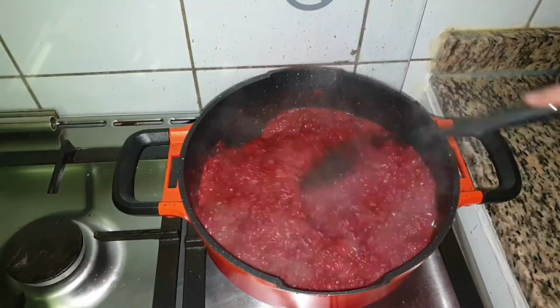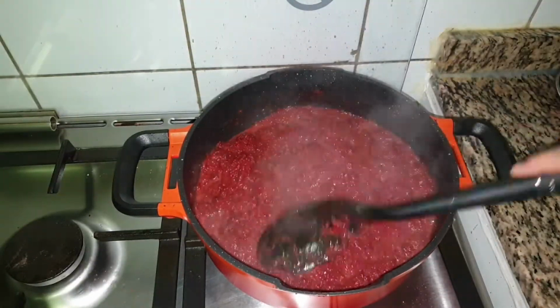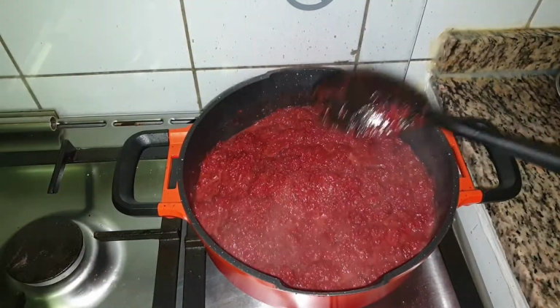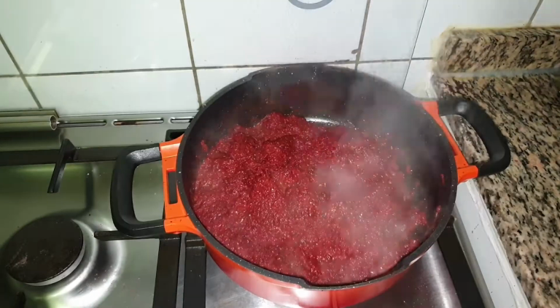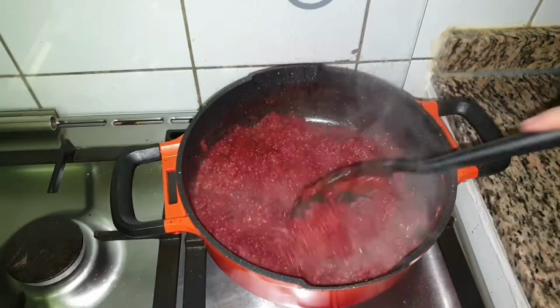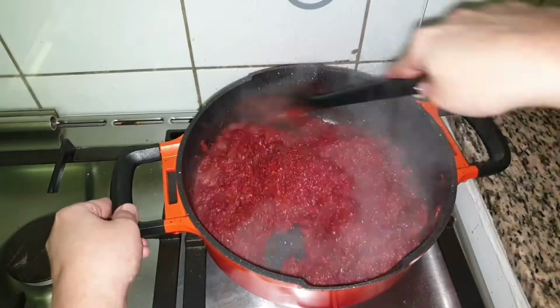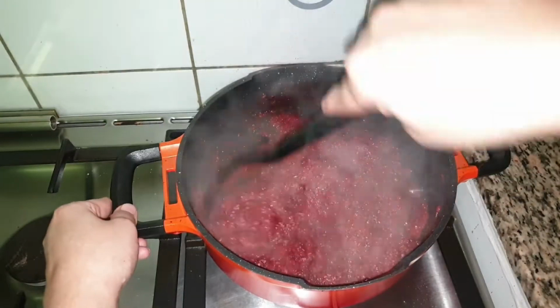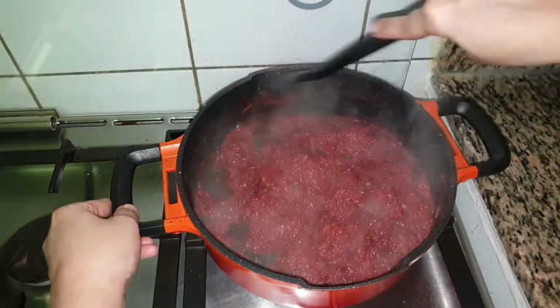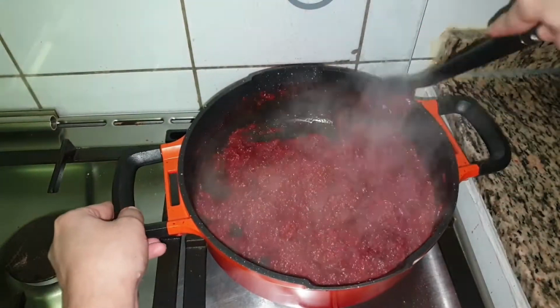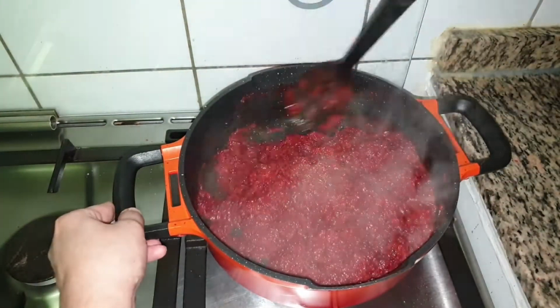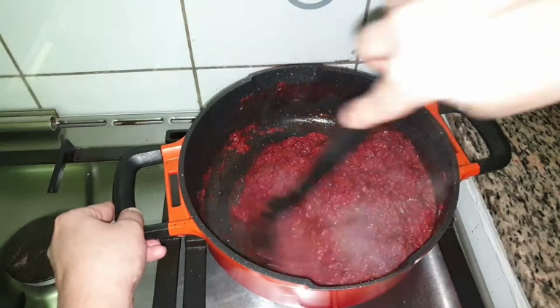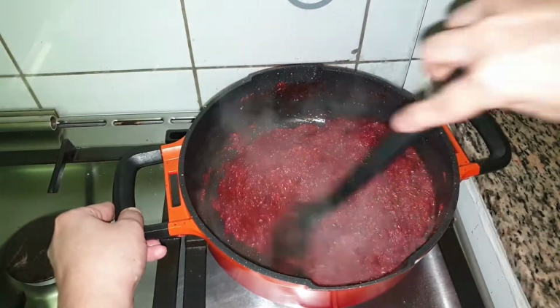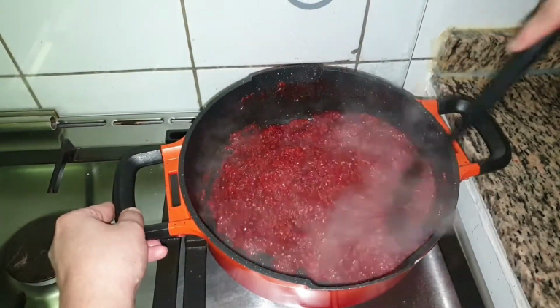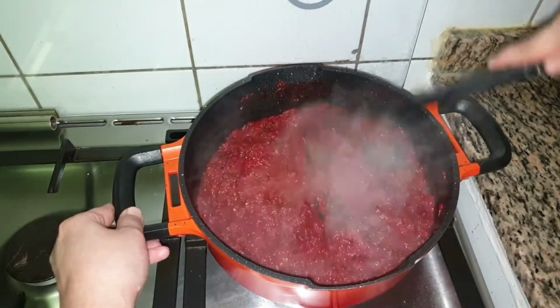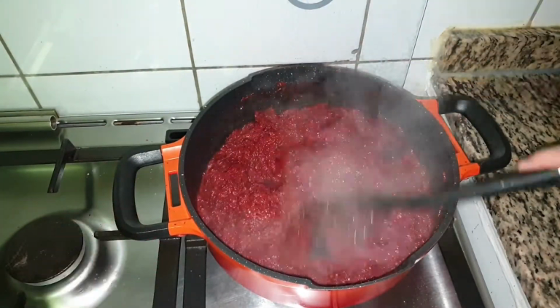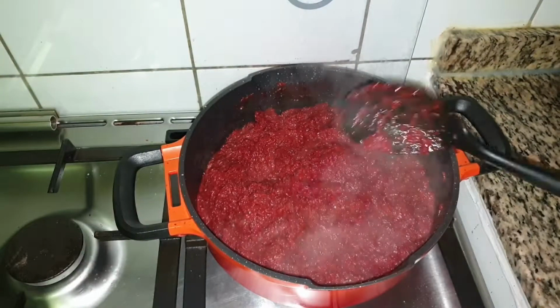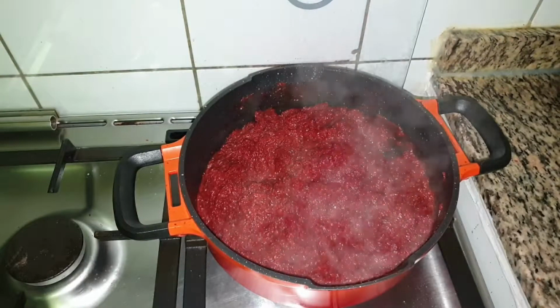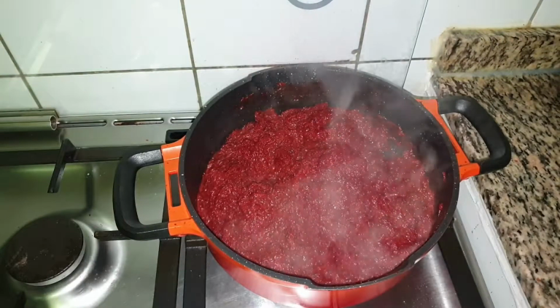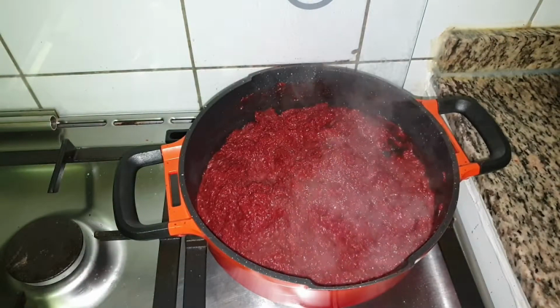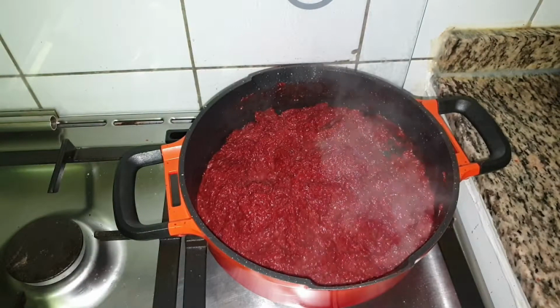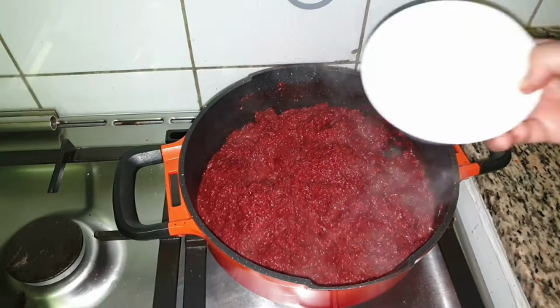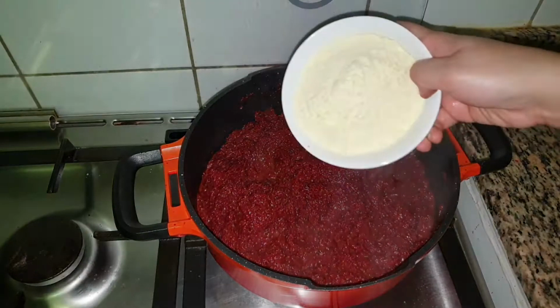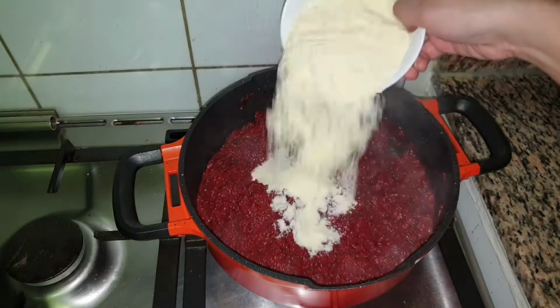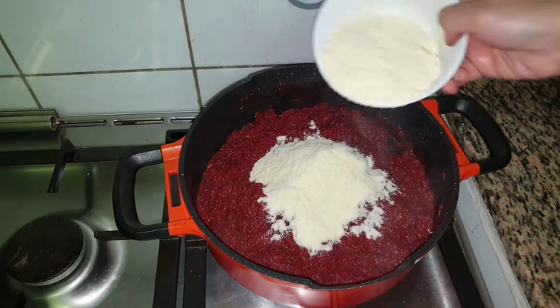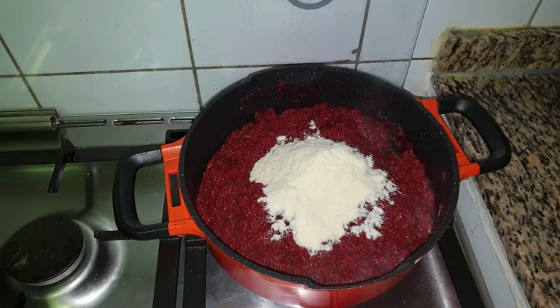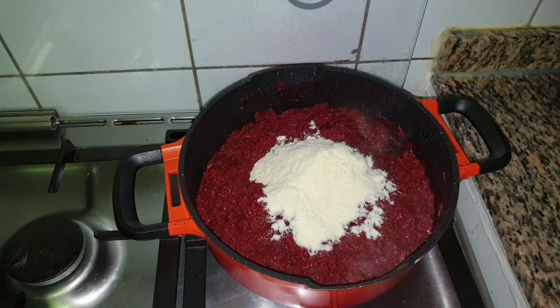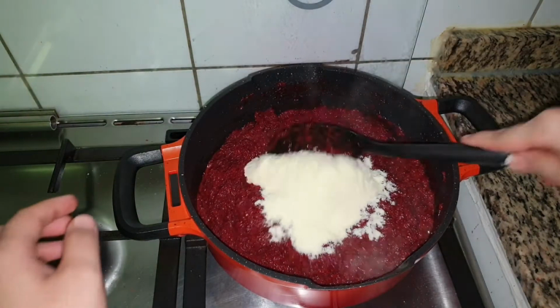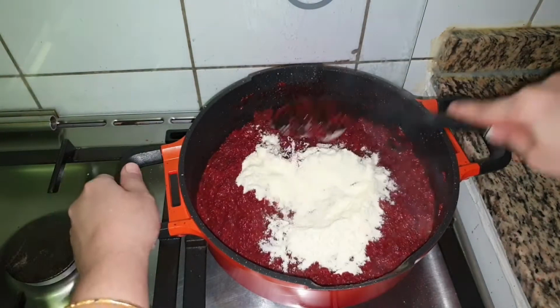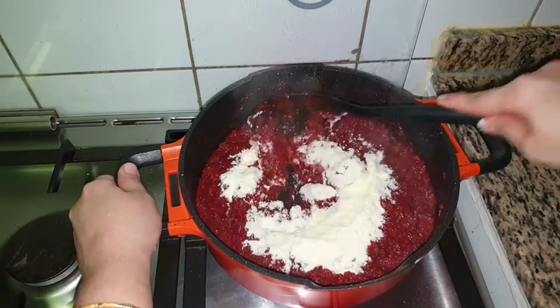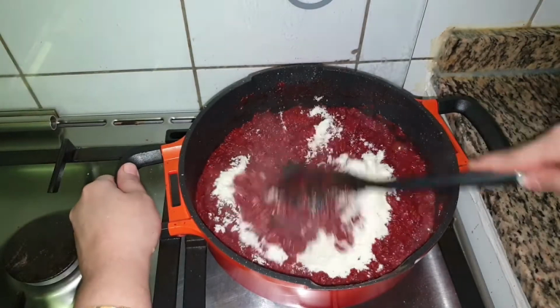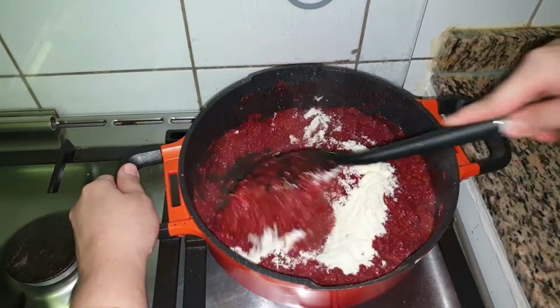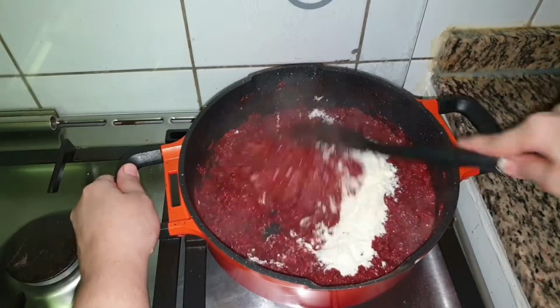Do not keep the flame too high — keep the flame medium to low and let the water reduce completely. When the water reduces, add 1 cup of milk powder, adding a little at a time, and mix well.